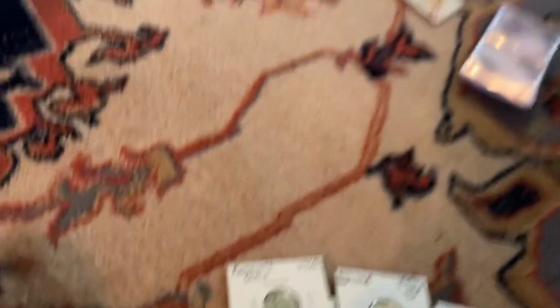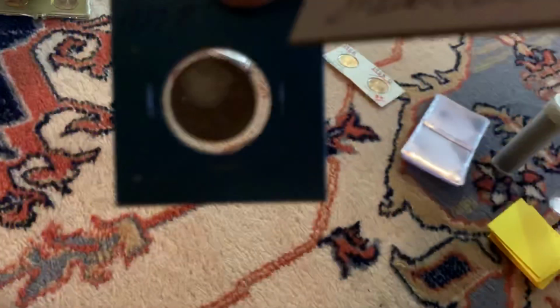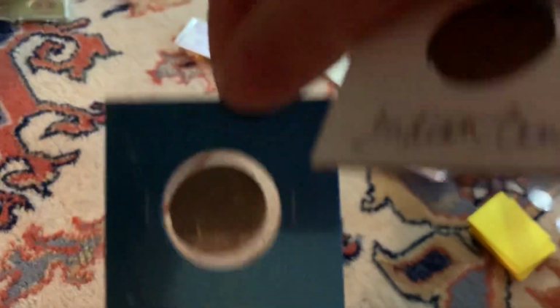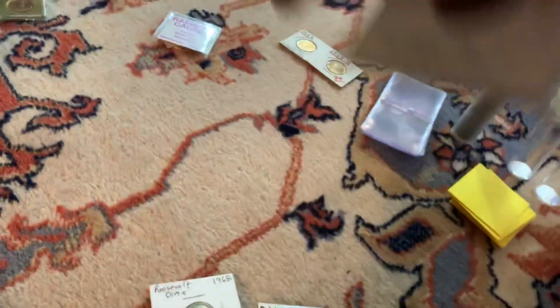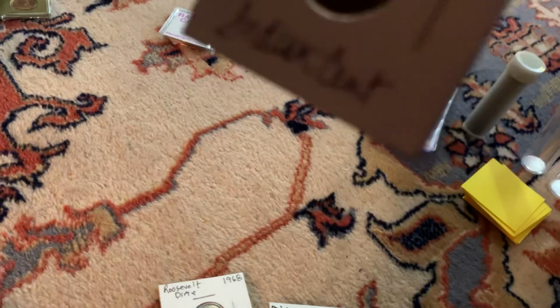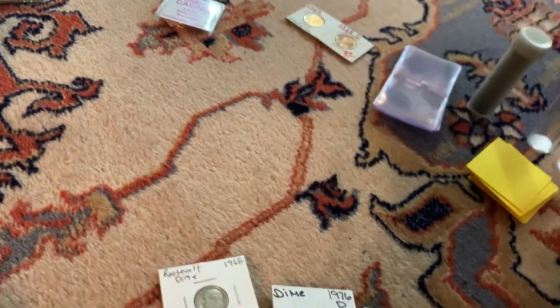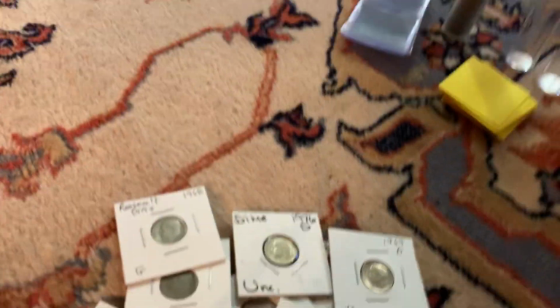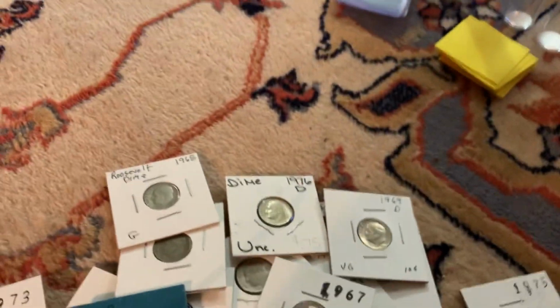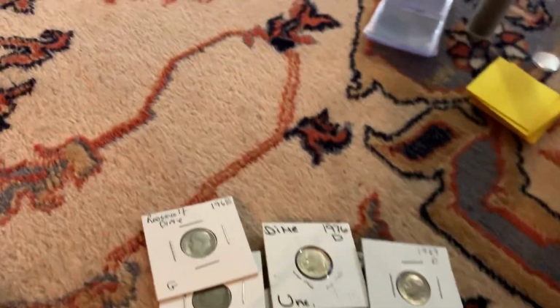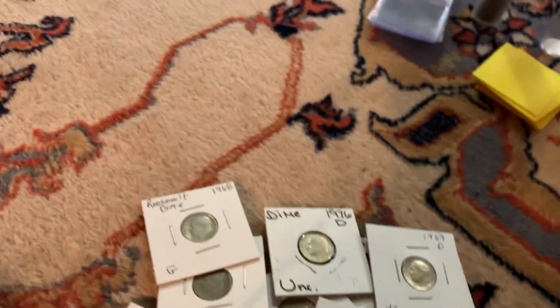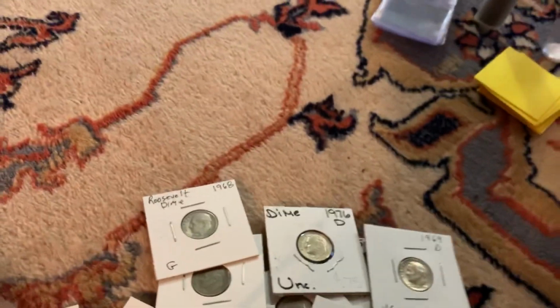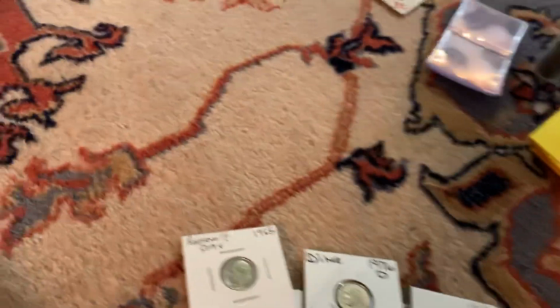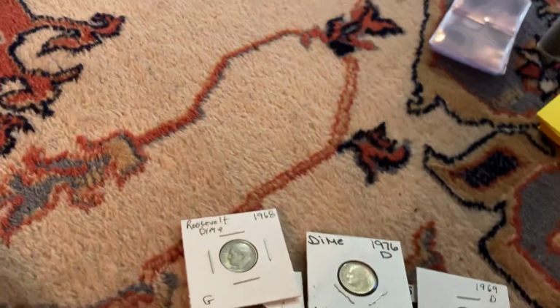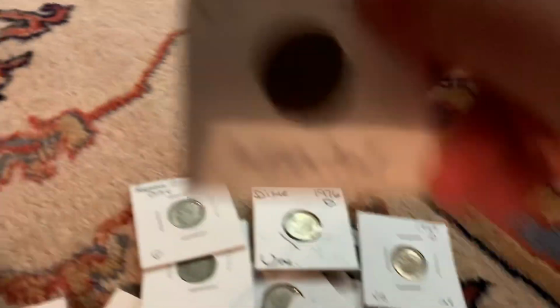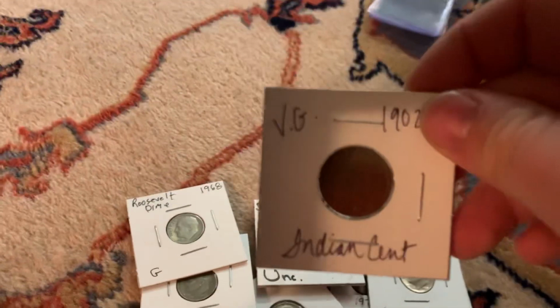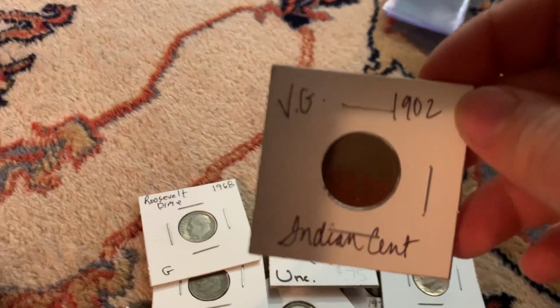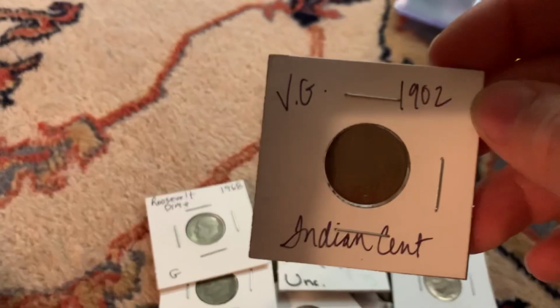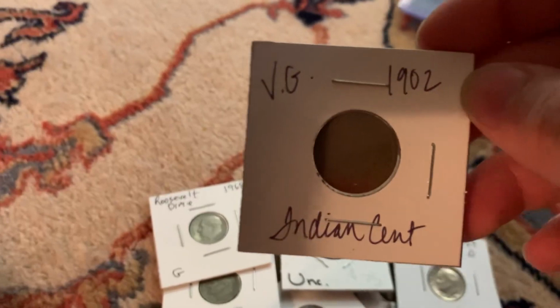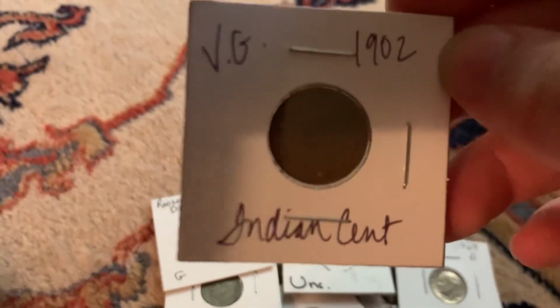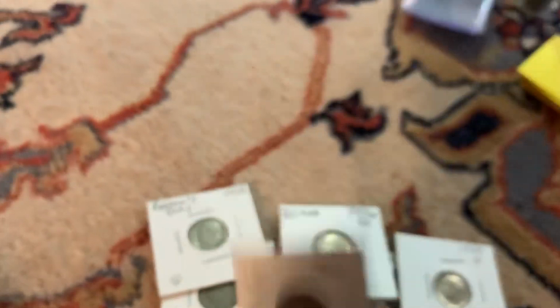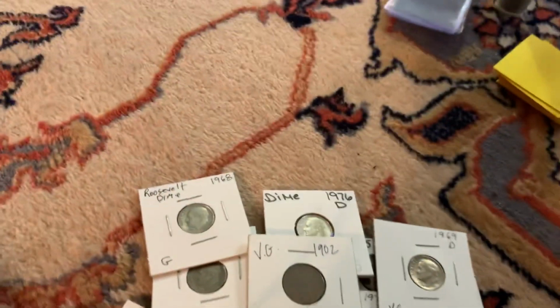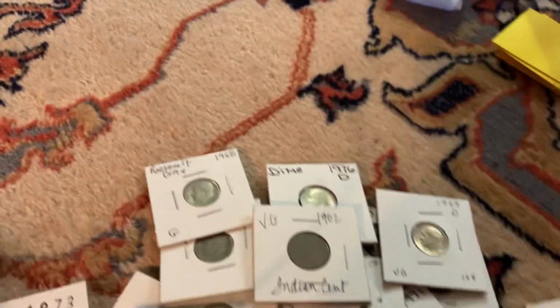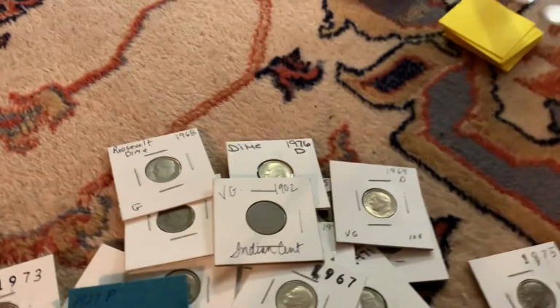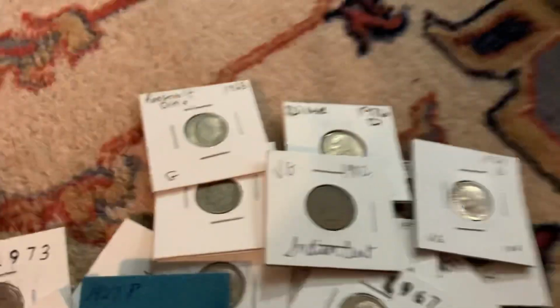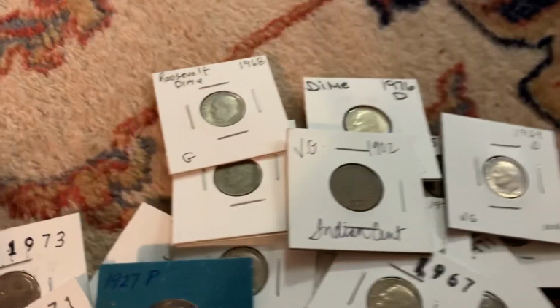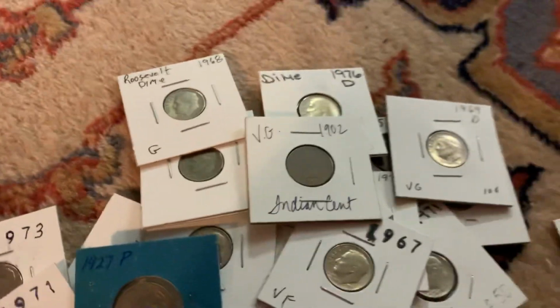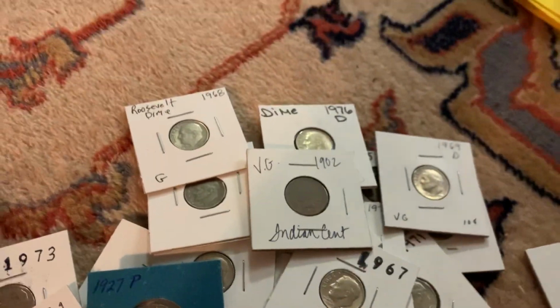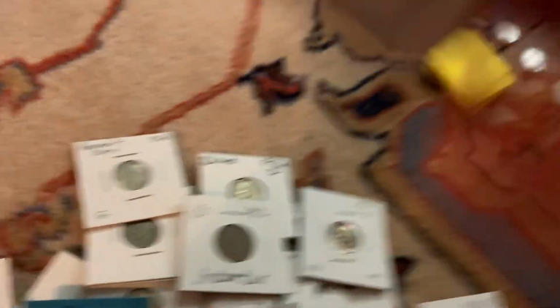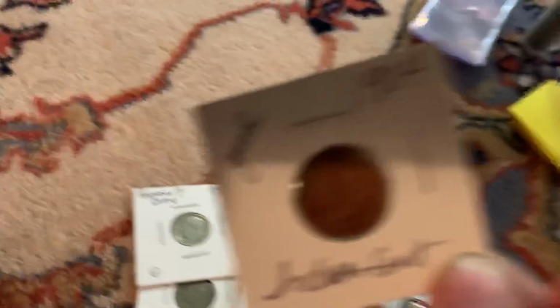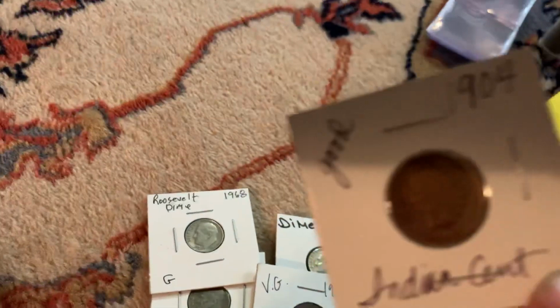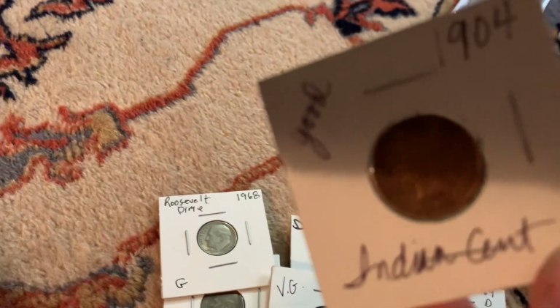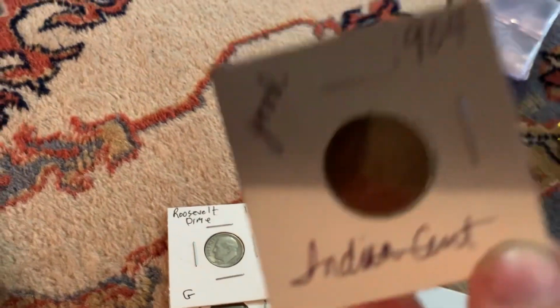Got a 1927 P — I got a lot of stuff right there. Also a 1902 Indian, a 1904 Indian, and another 1904 Indian.